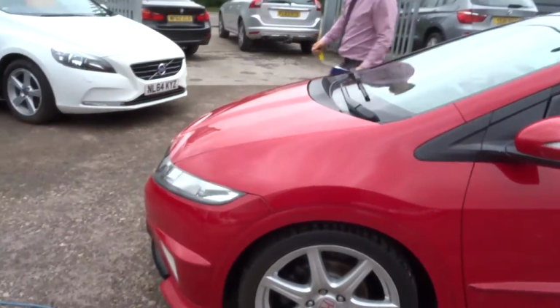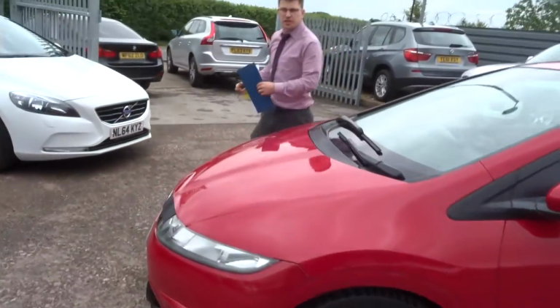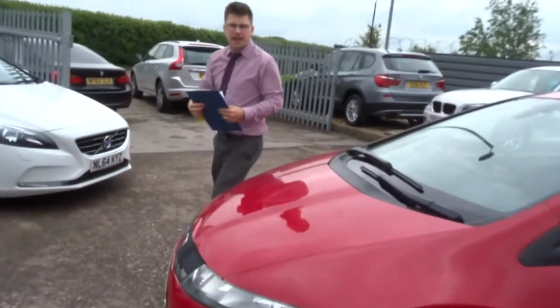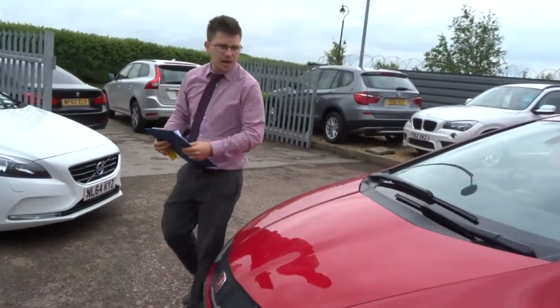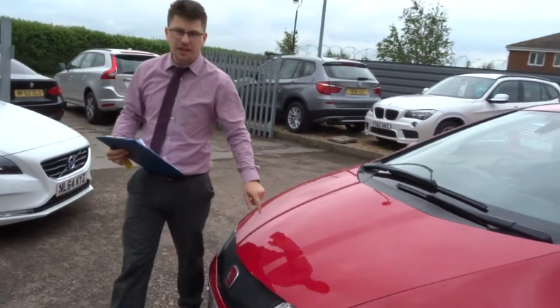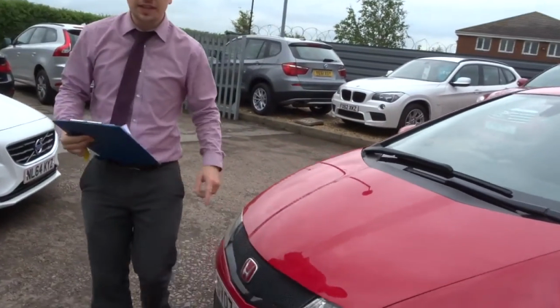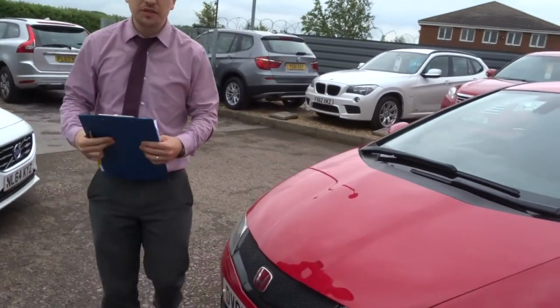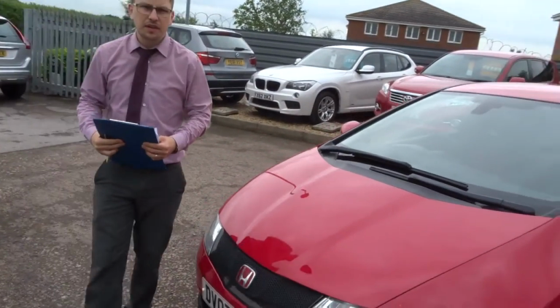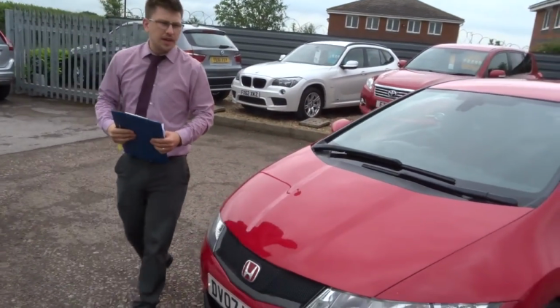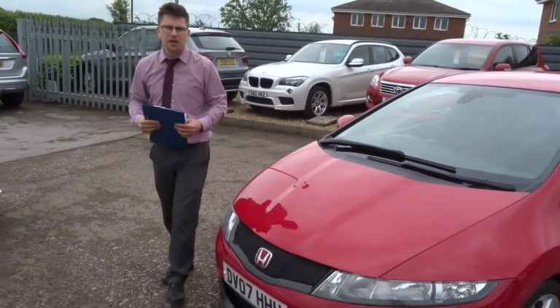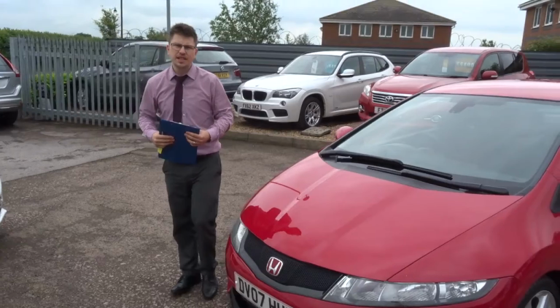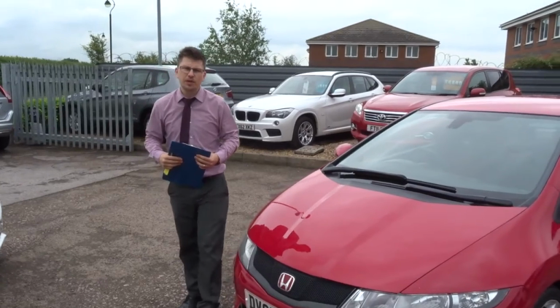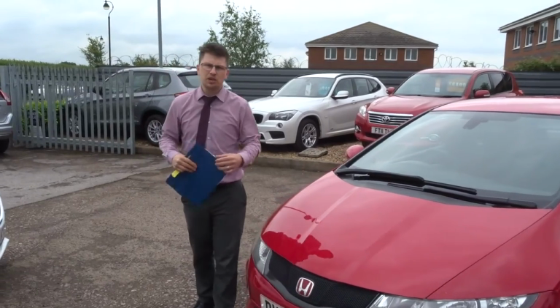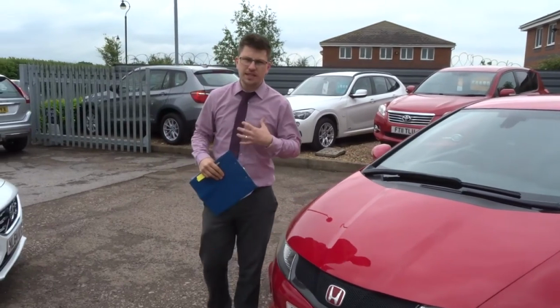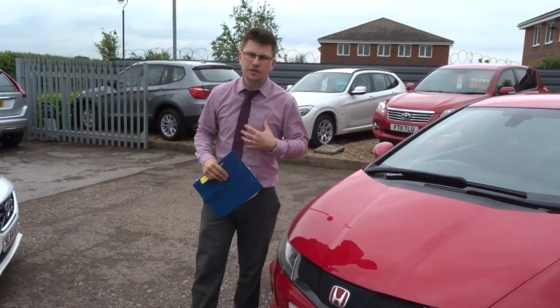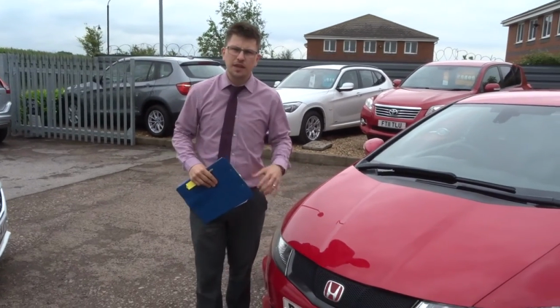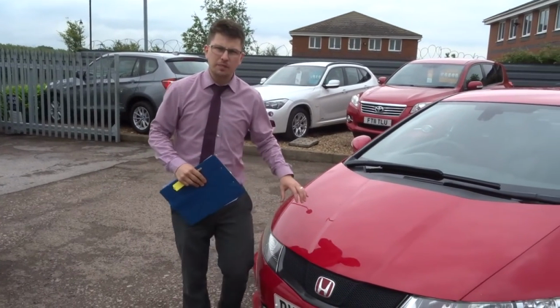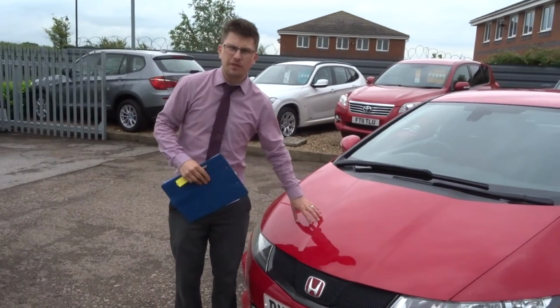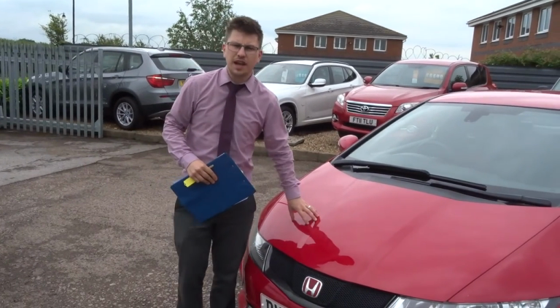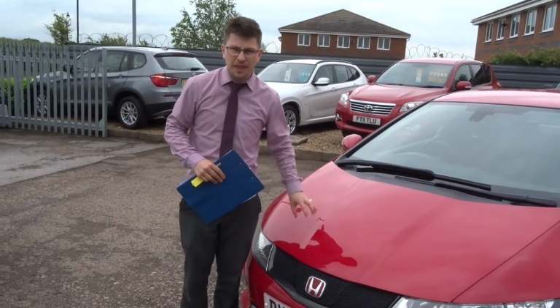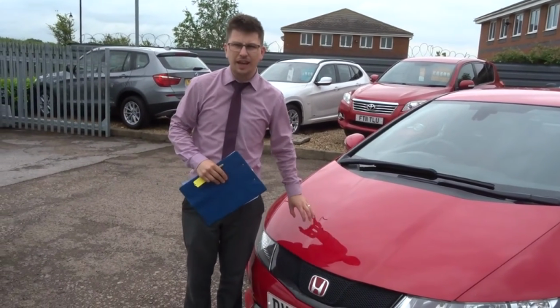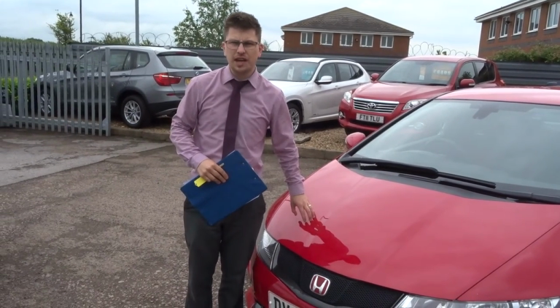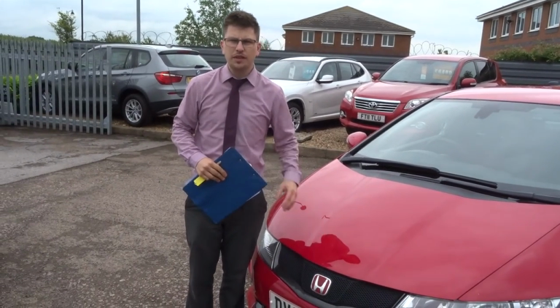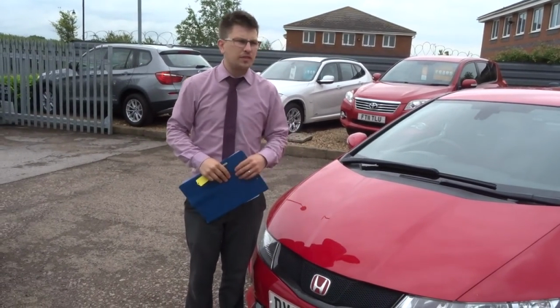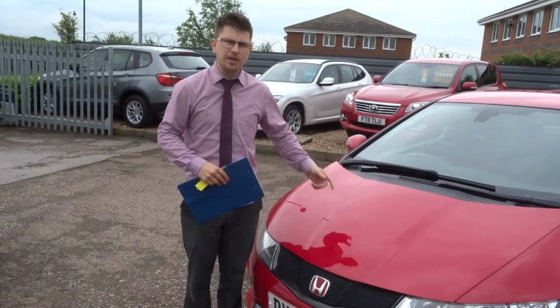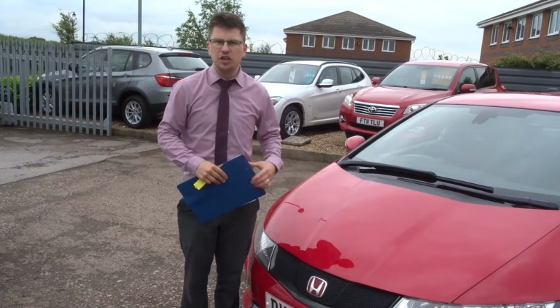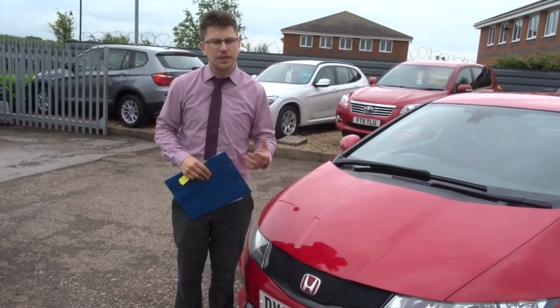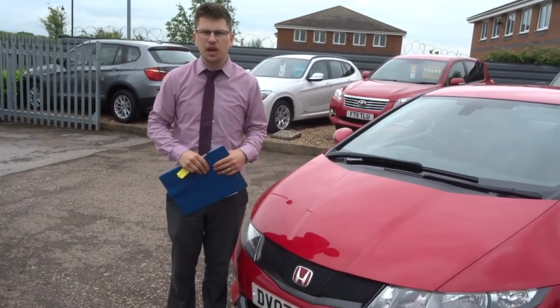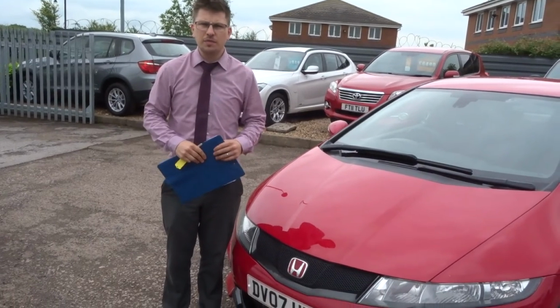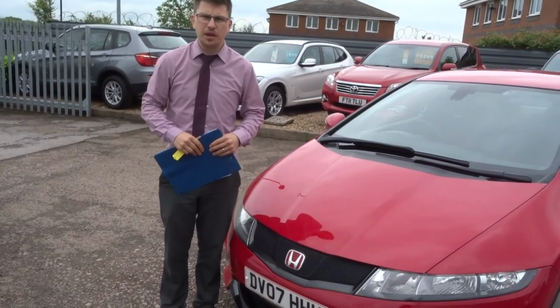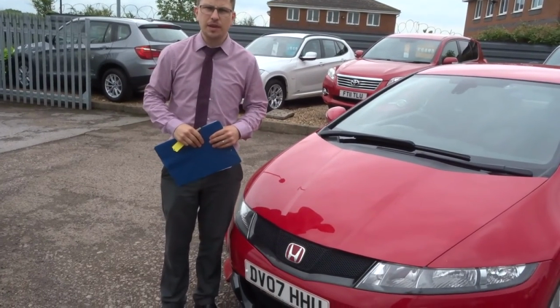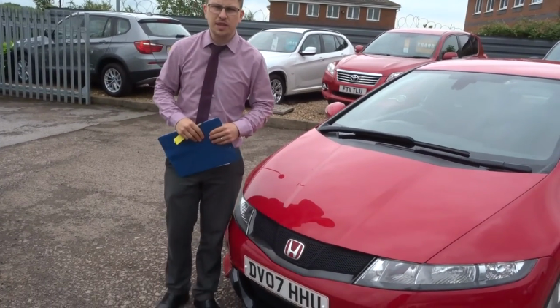As you can see, the car is in lovely condition. It's had a 160-point inspection with ourselves — that happens before sale and then again after sale. There's an MOT due and we'll get that organised through a third party company.